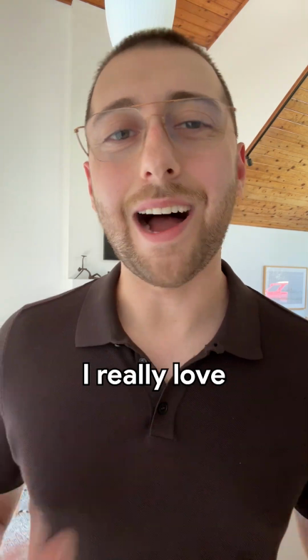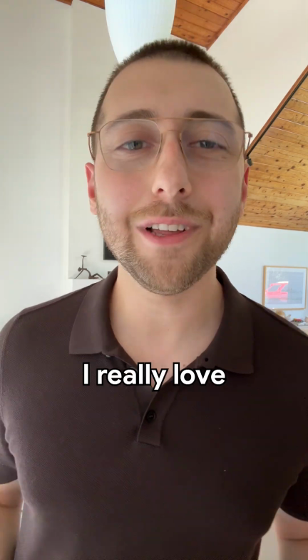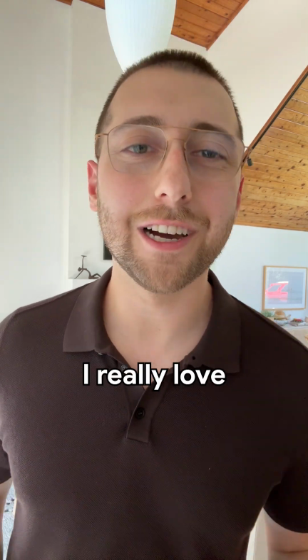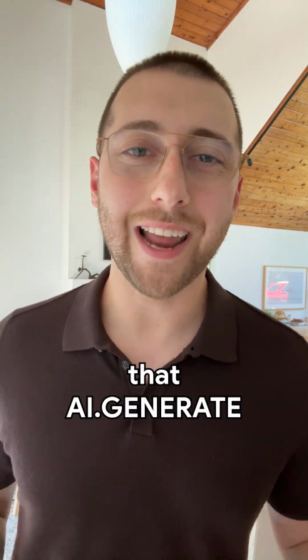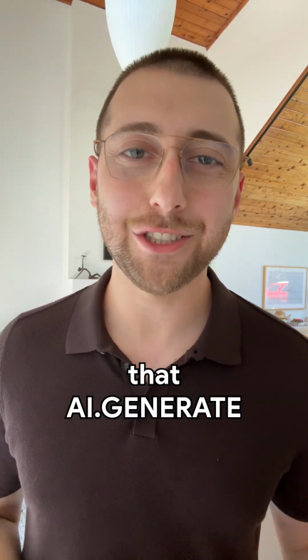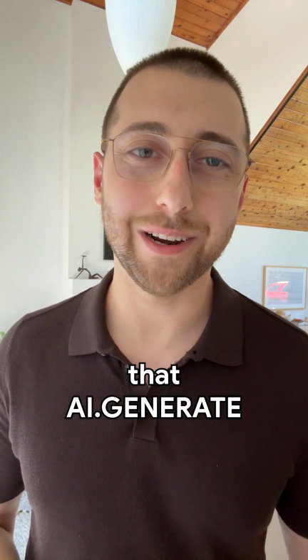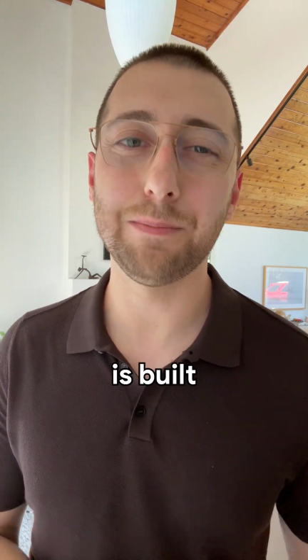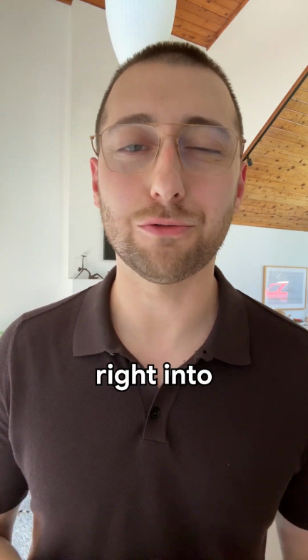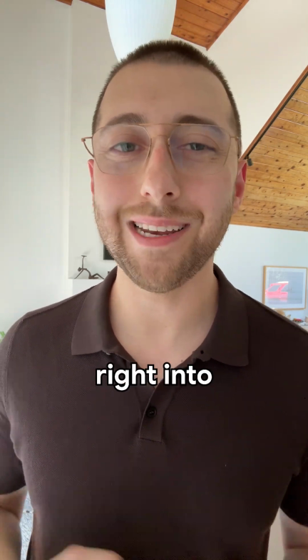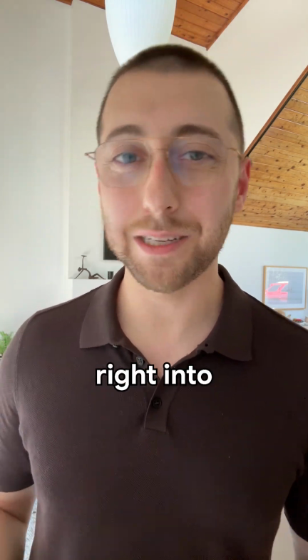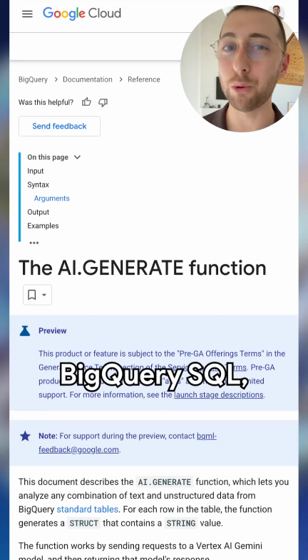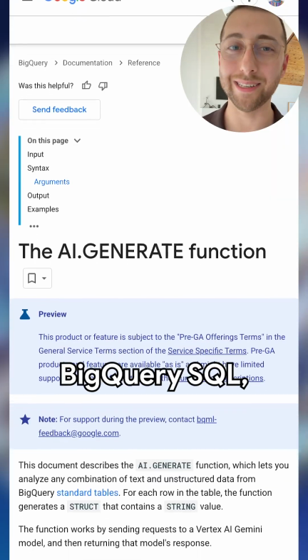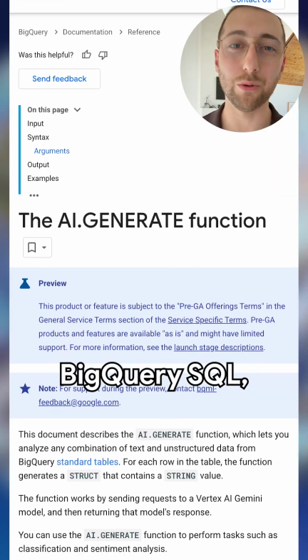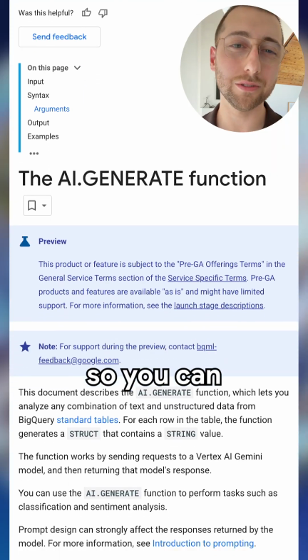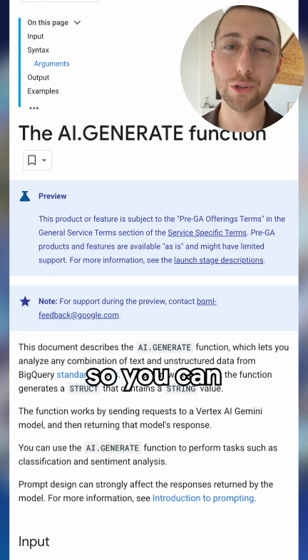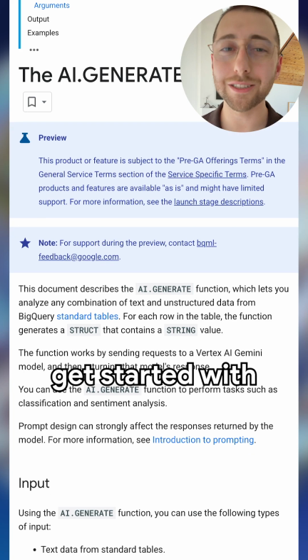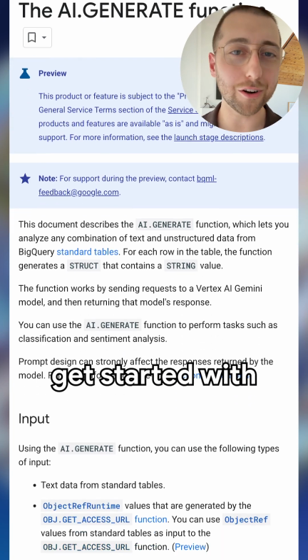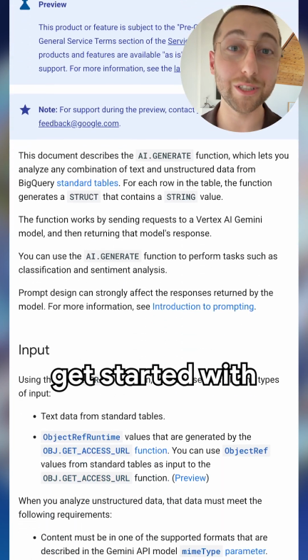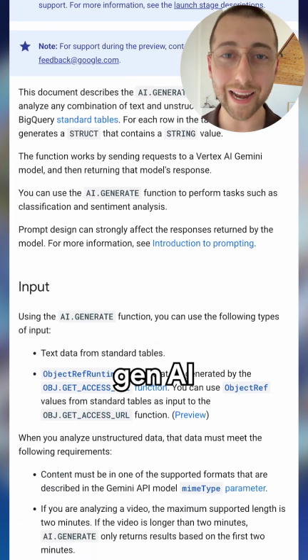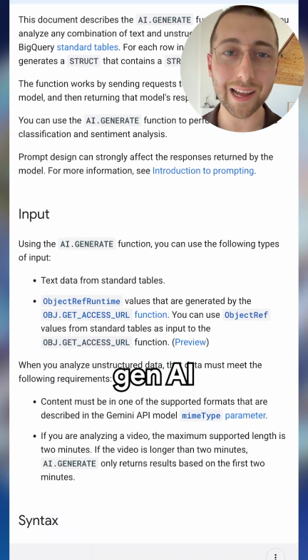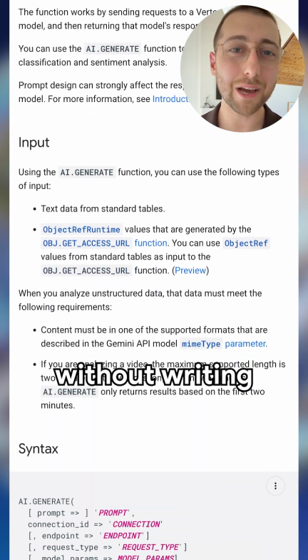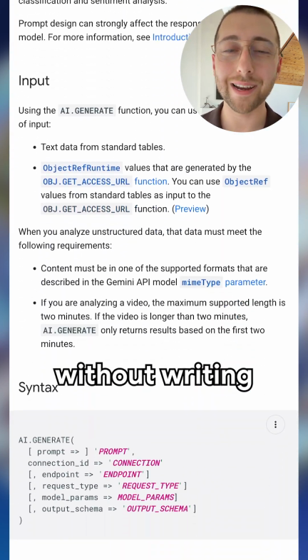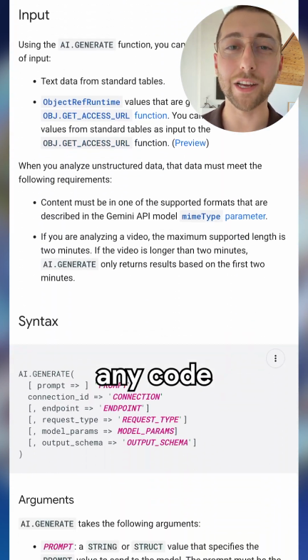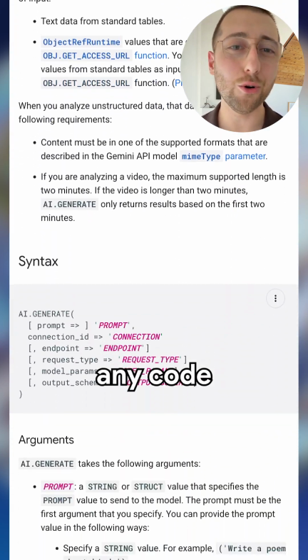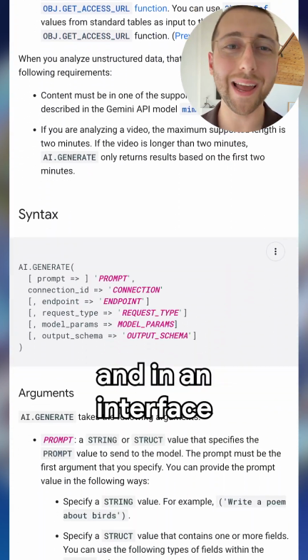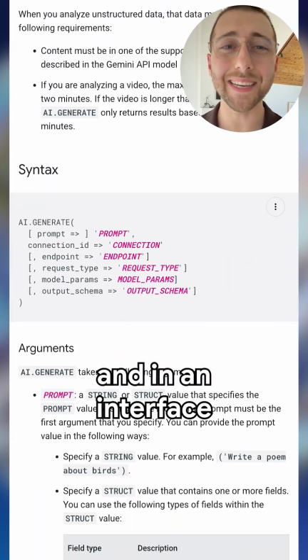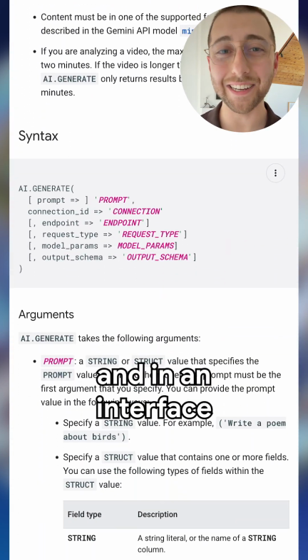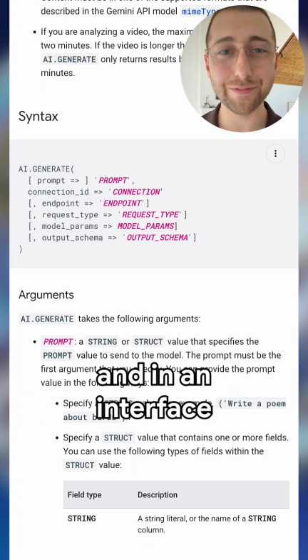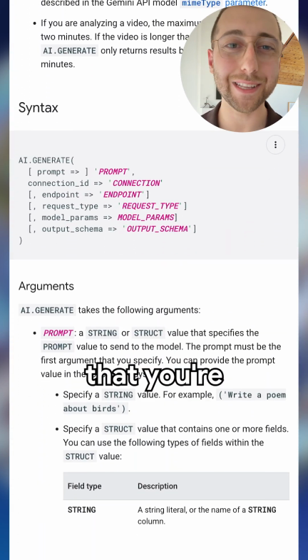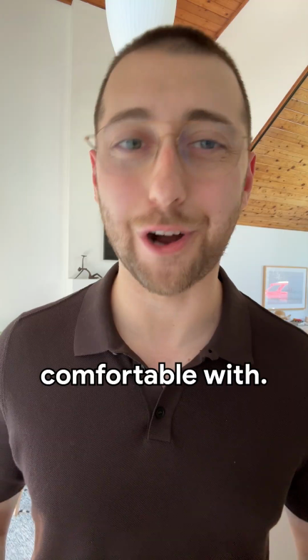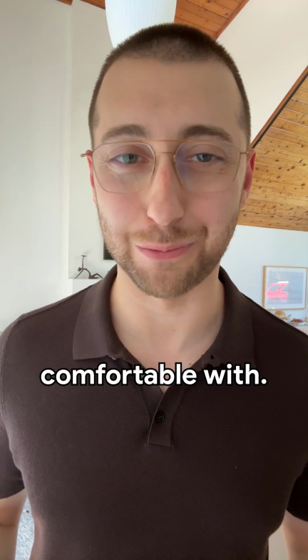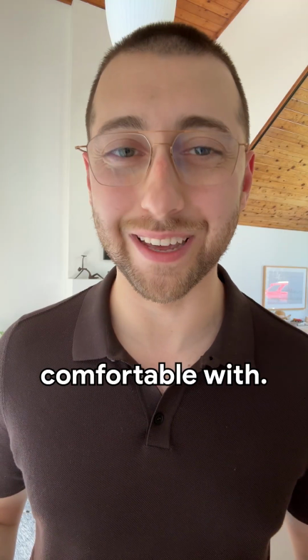I really love that AI.generate is built right into Big Query SQL, so you can get started with Gen AI without writing any code and in an interface that you're comfortable with.